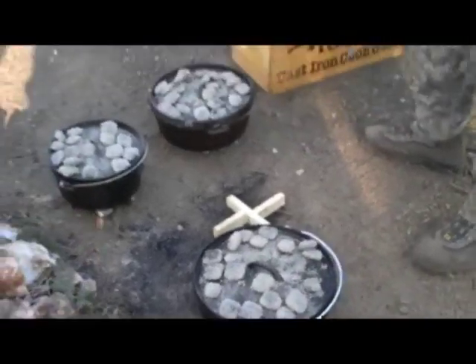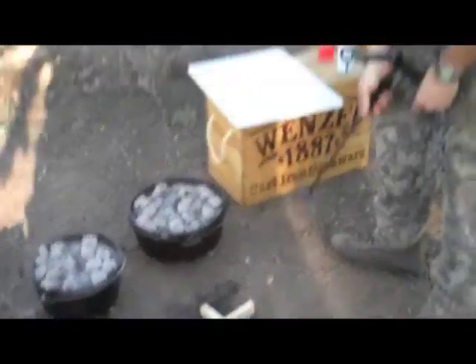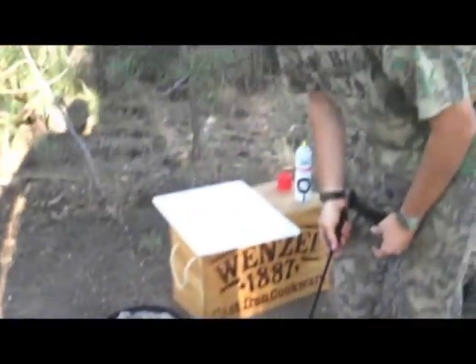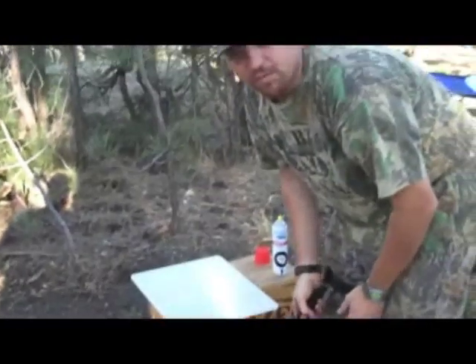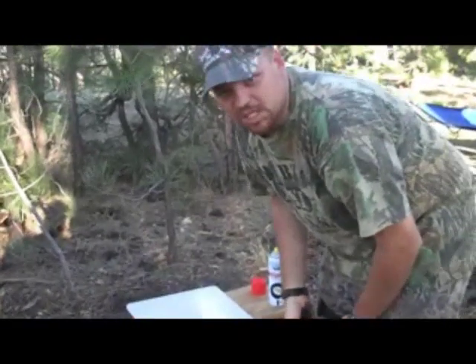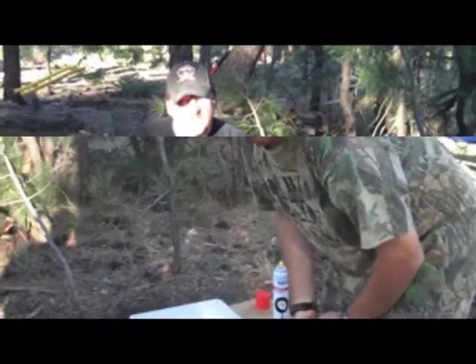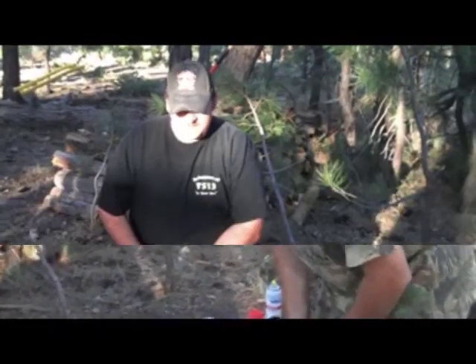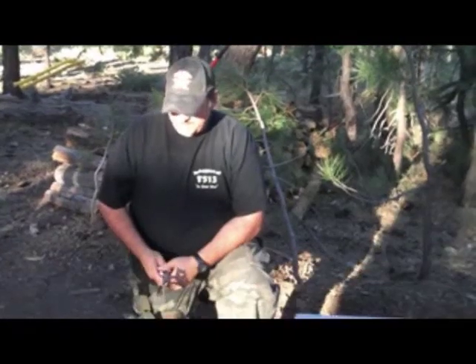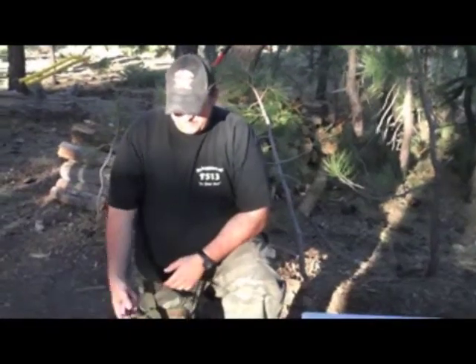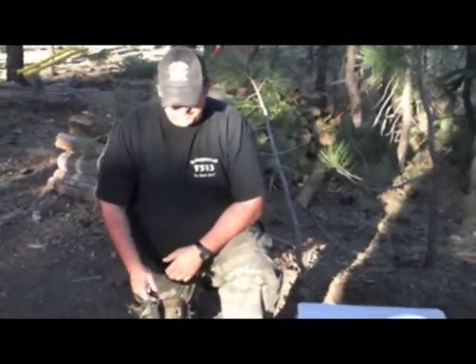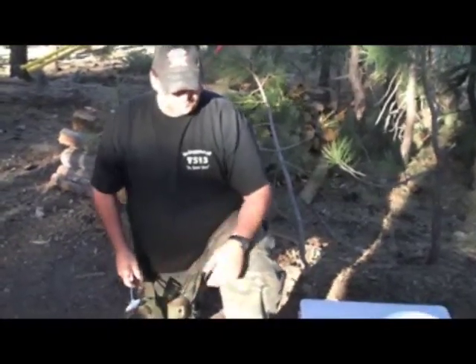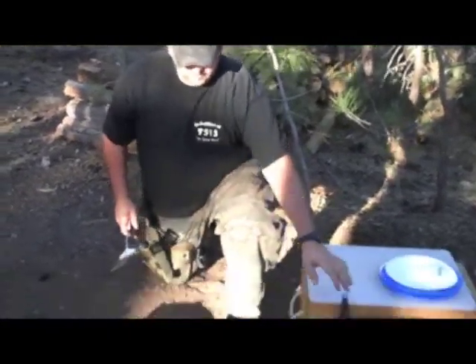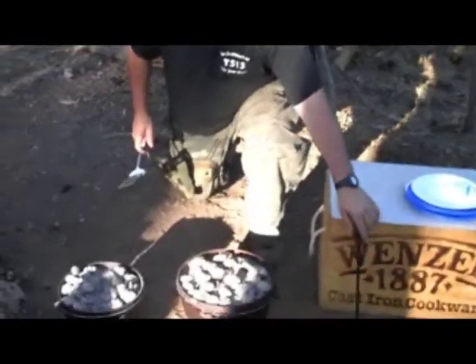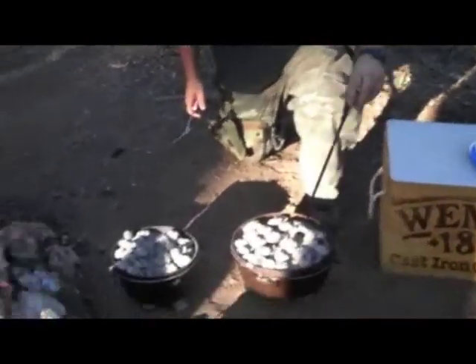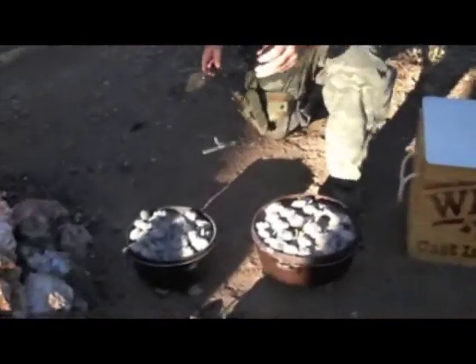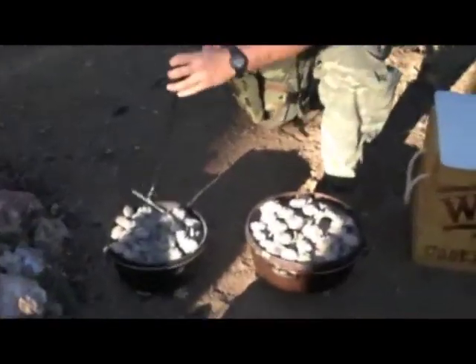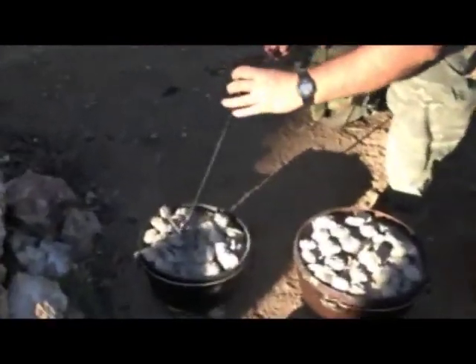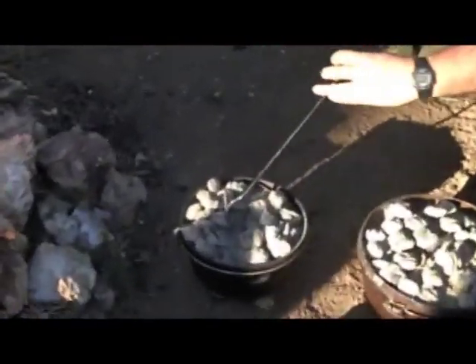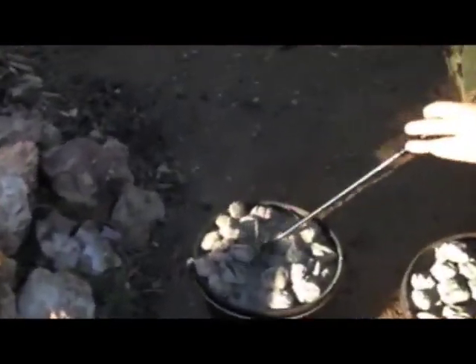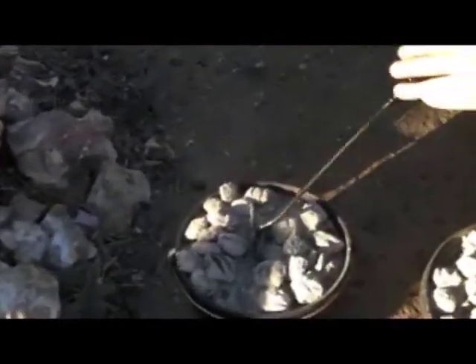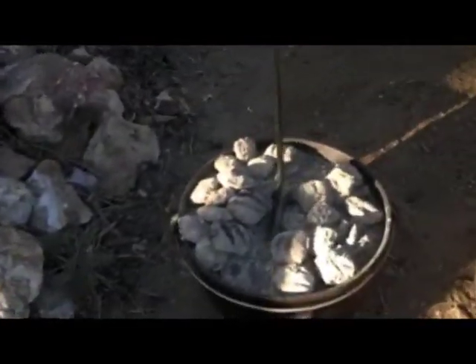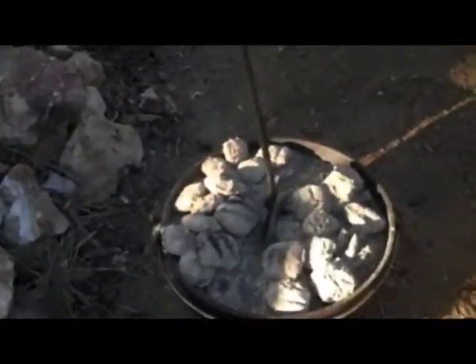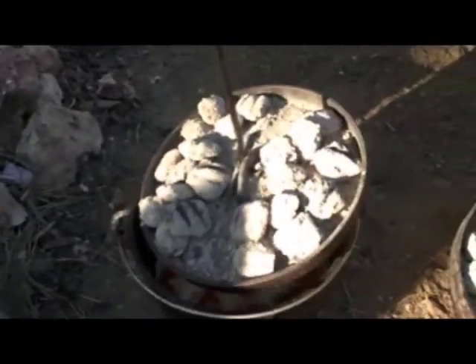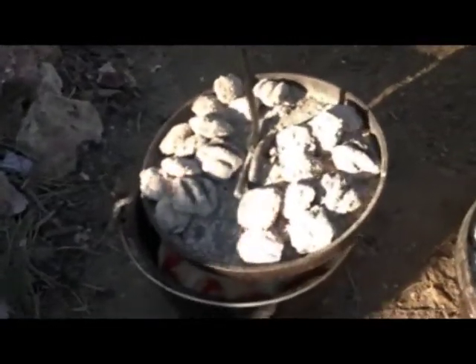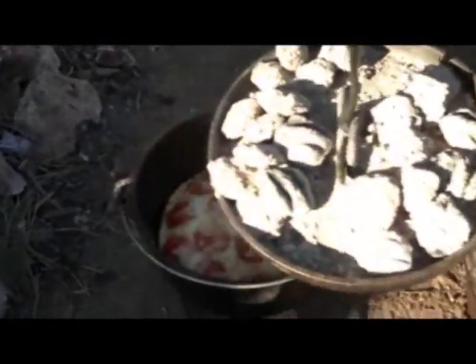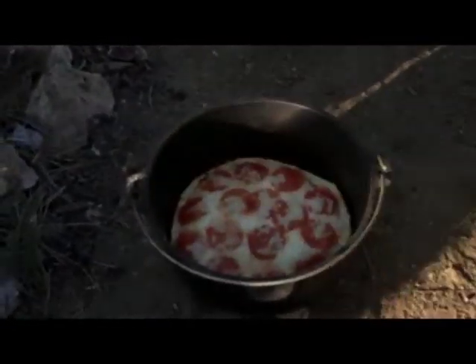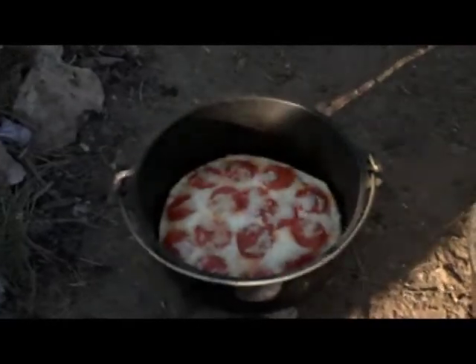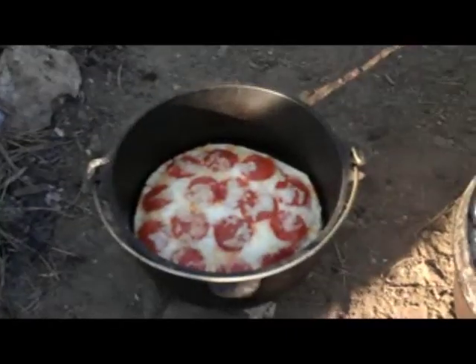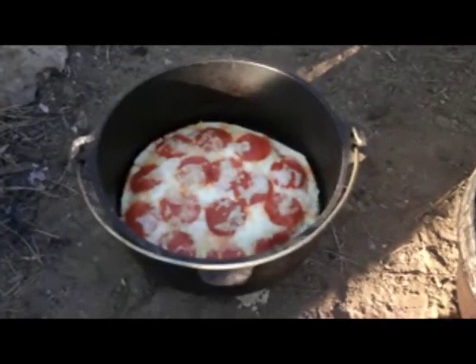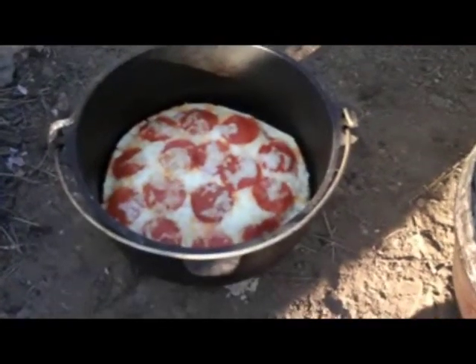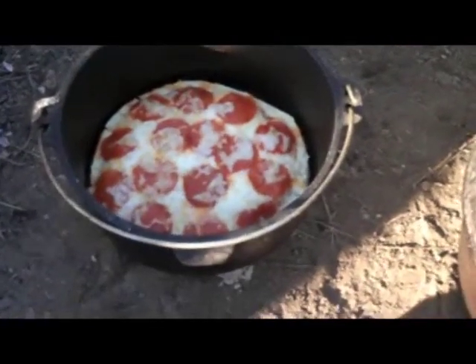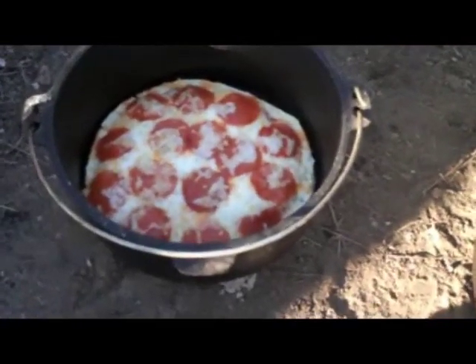We'll come back and check on those in a few minutes and see how they turn out. Okay, it's been about ten minutes and my two are done. So I'll get this out and let you see what it is. This happens pretty quick — it doesn't take long.